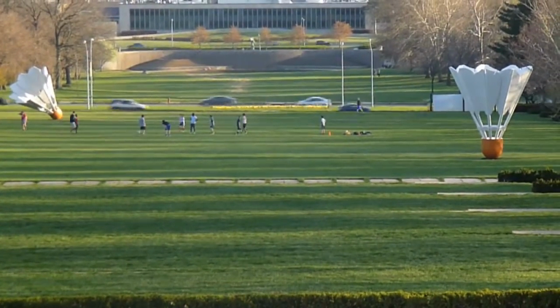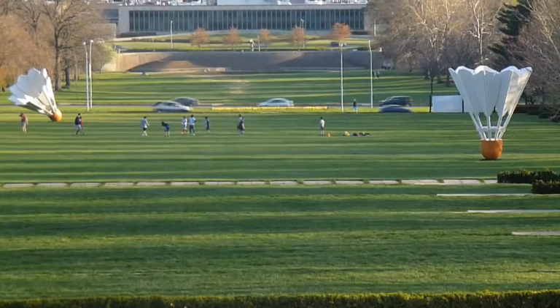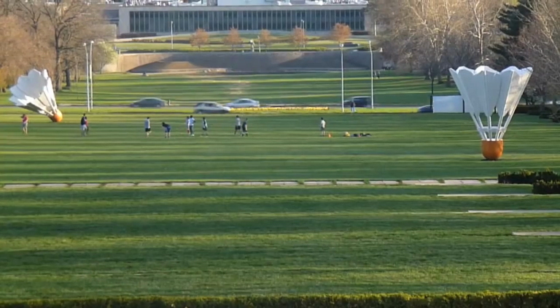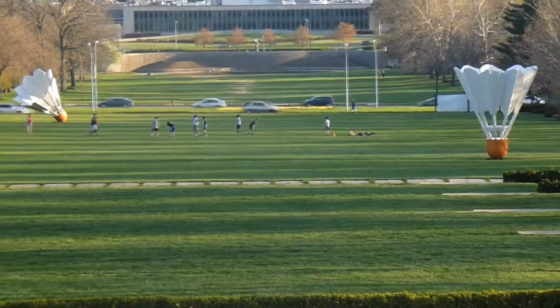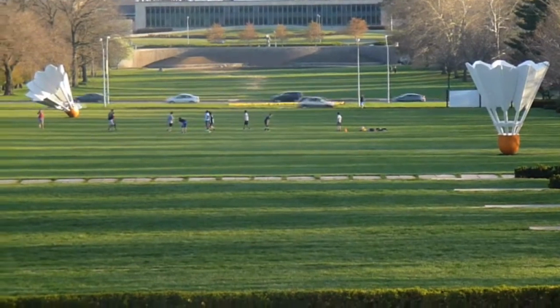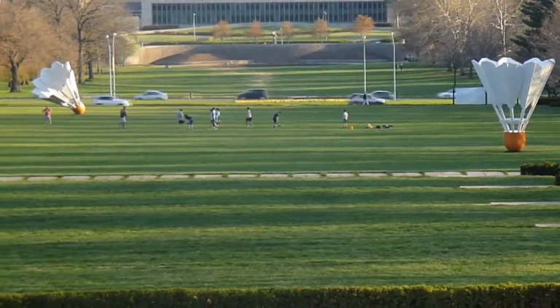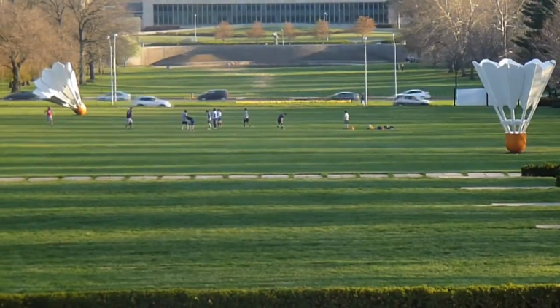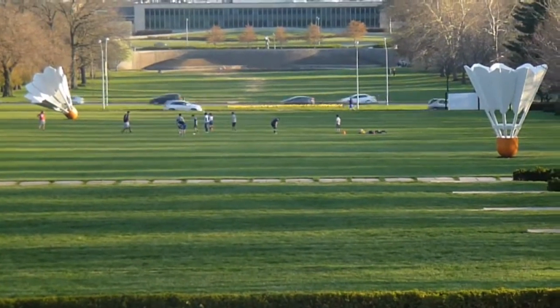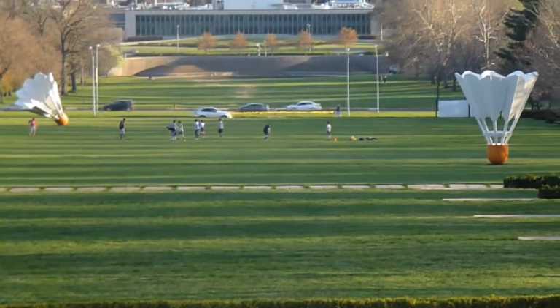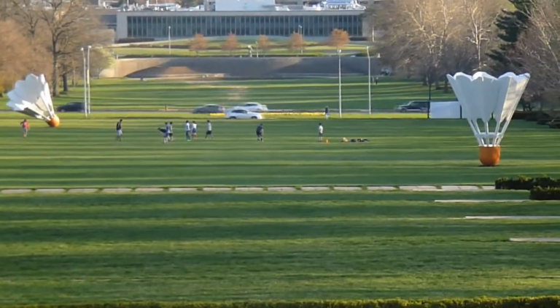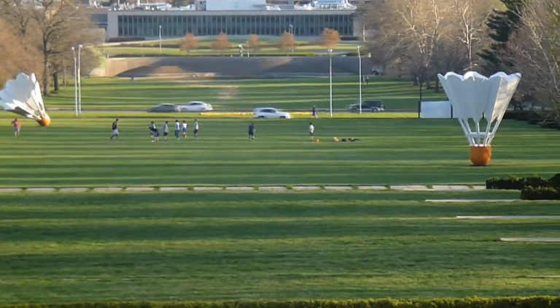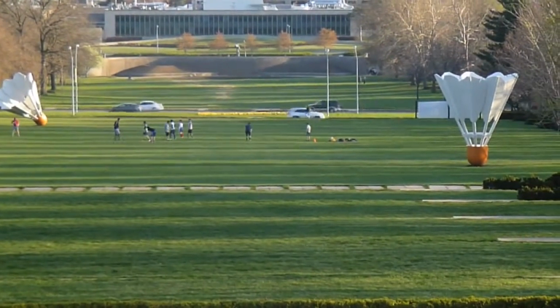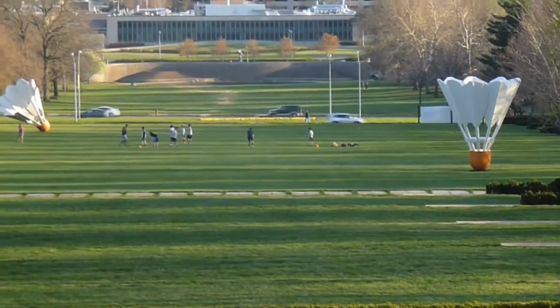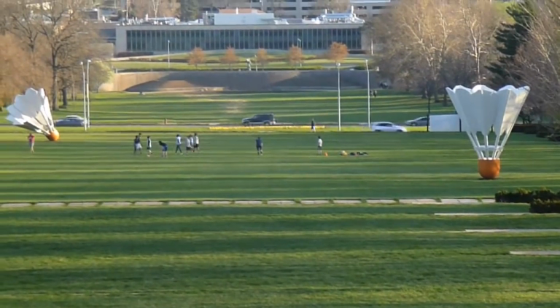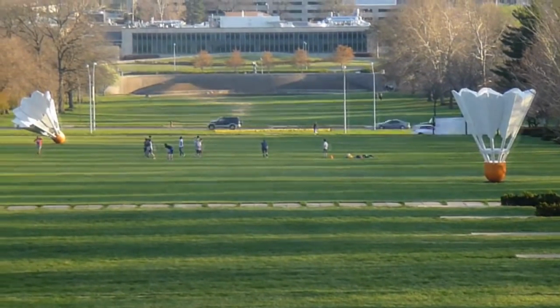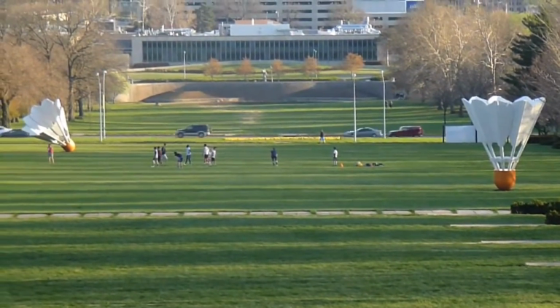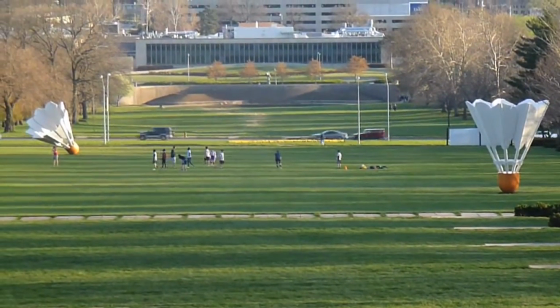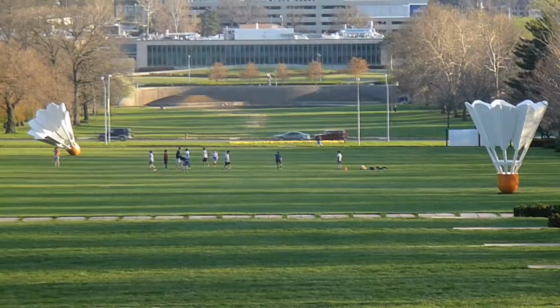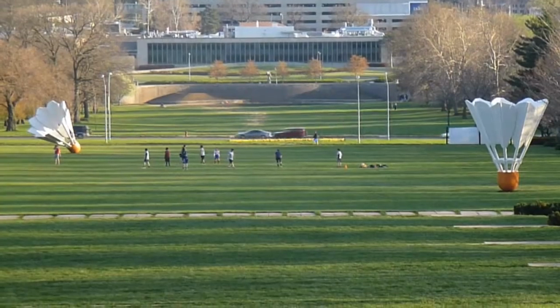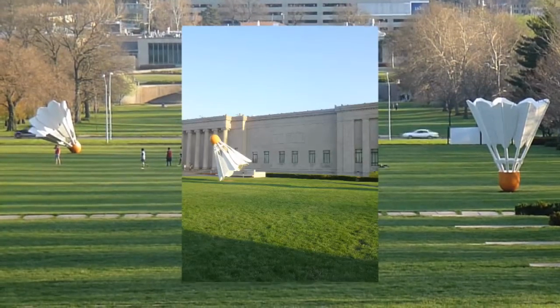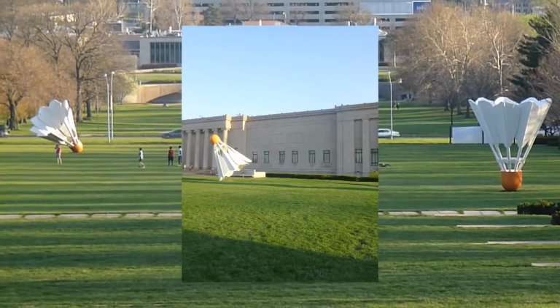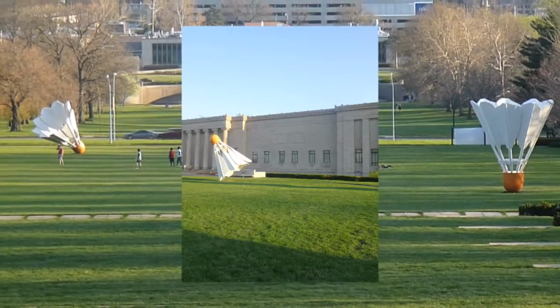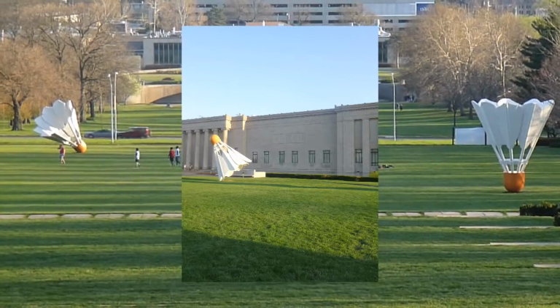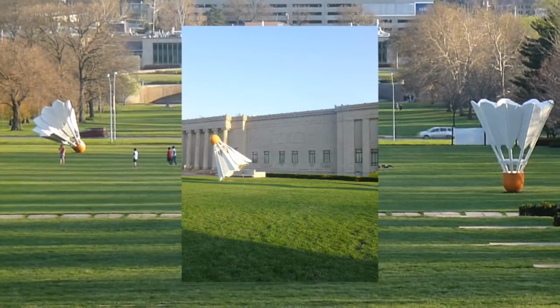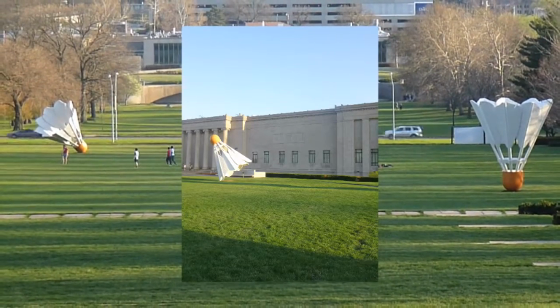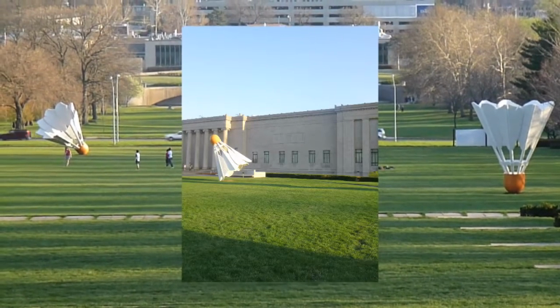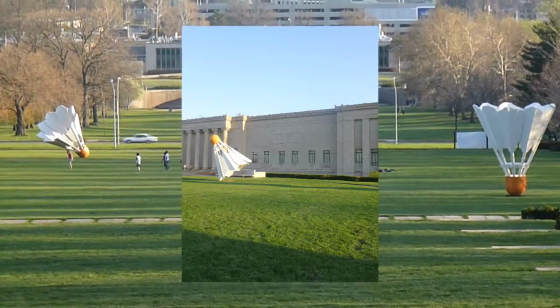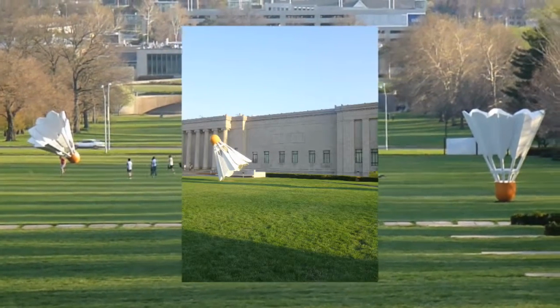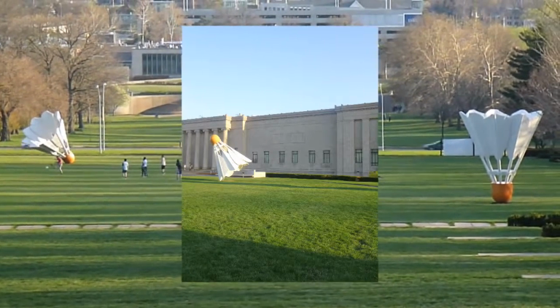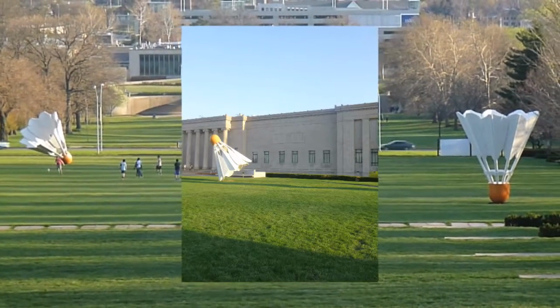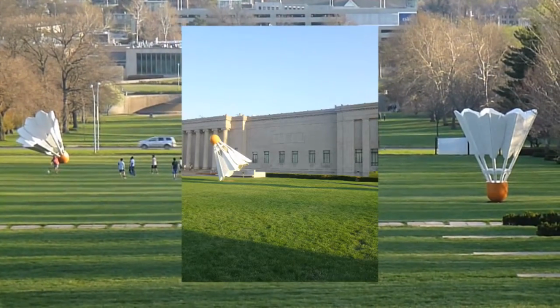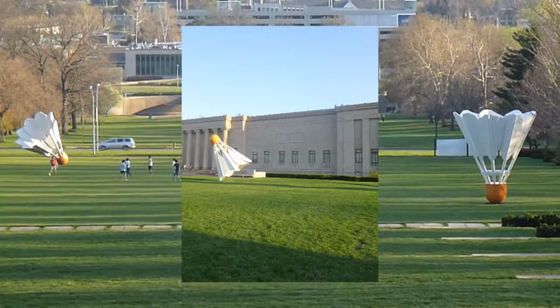Although their placement appeared to be random, the shuttlecocks were actually located at strategic points that would bring the far reaches of the site together. A fourth shuttlecock in an inverted position, reminiscent of a teepee, landed on the other side of the museum.